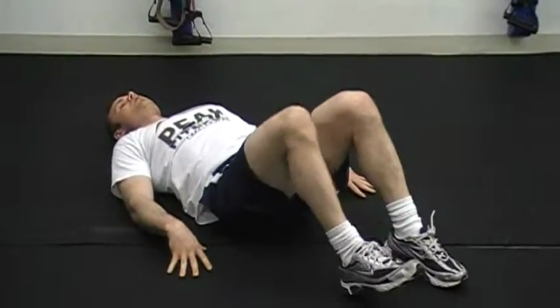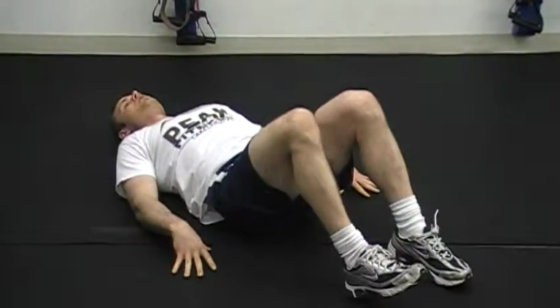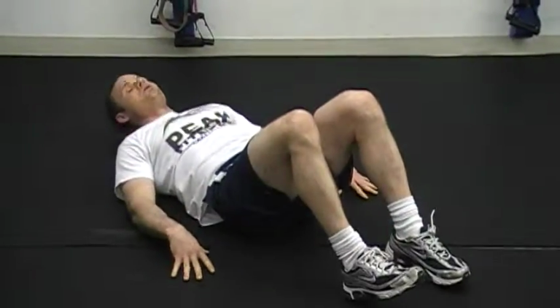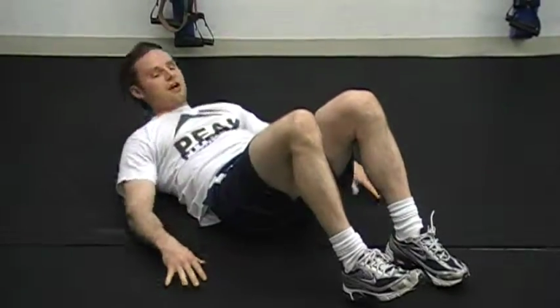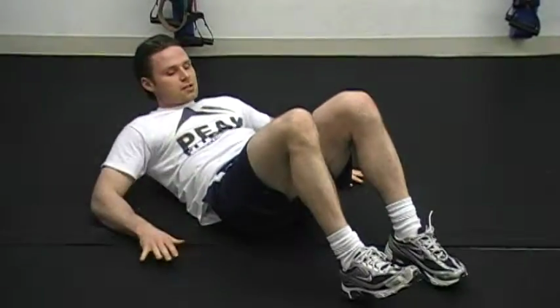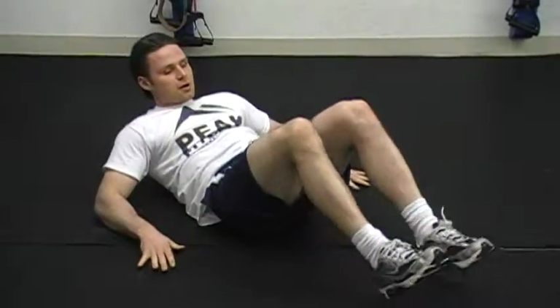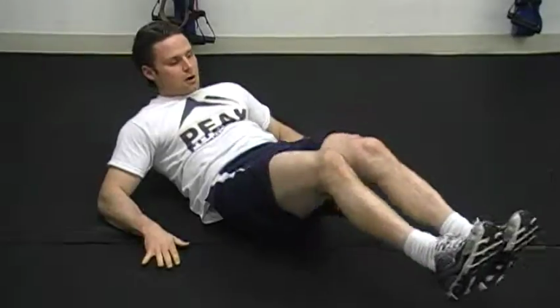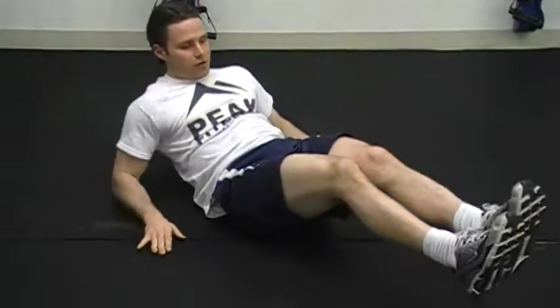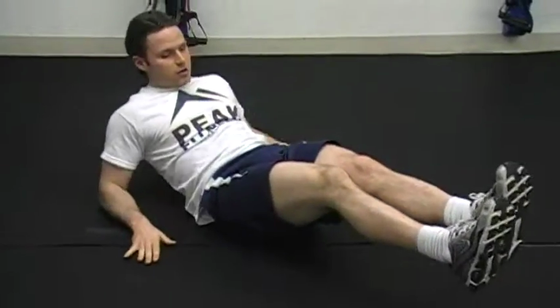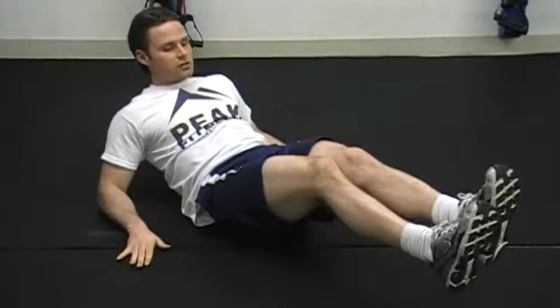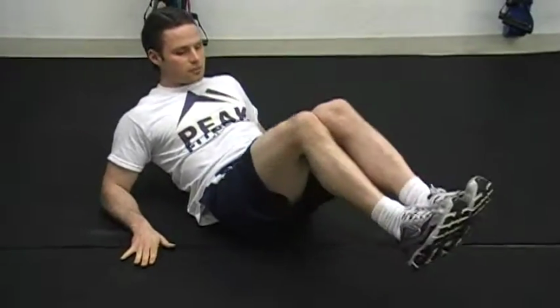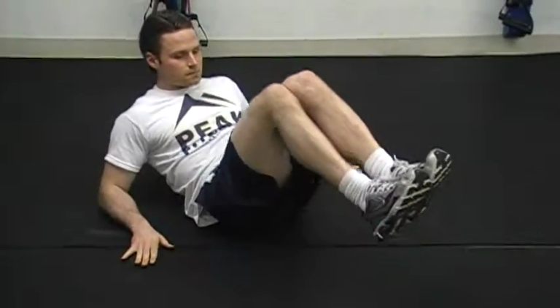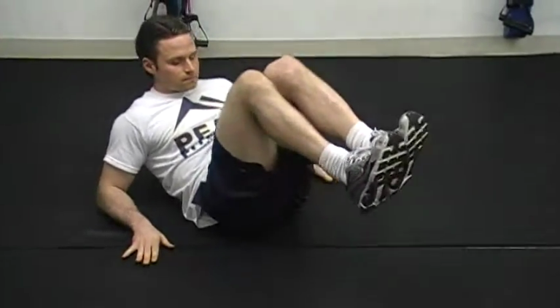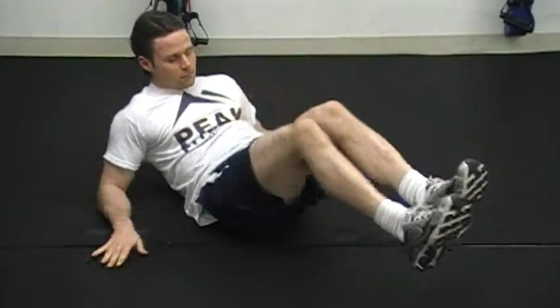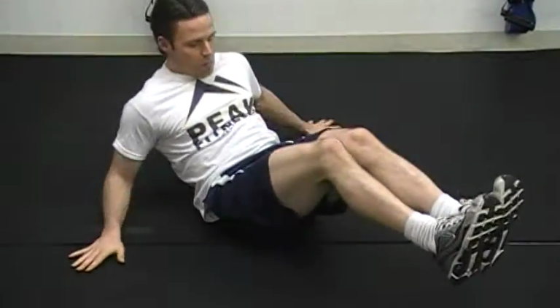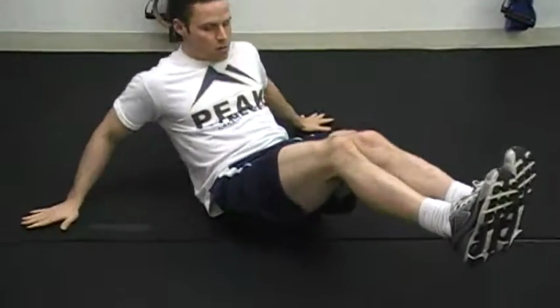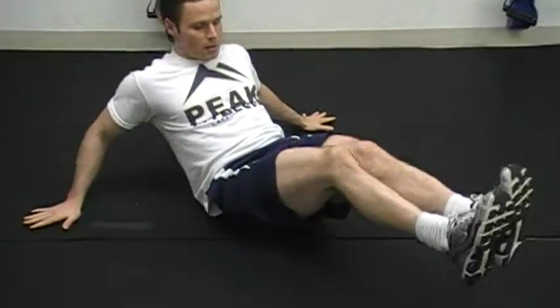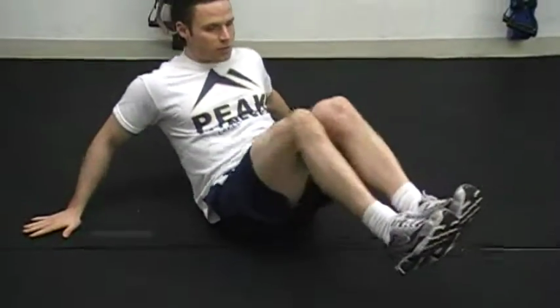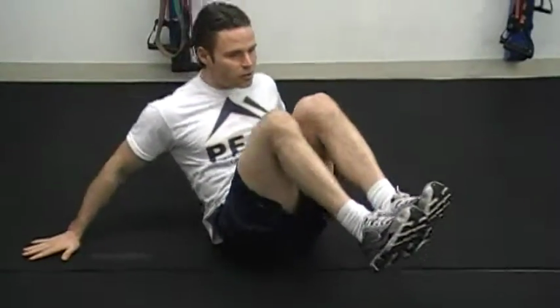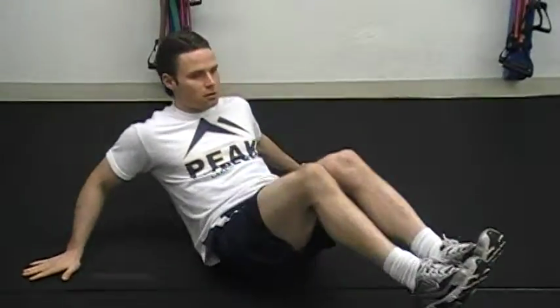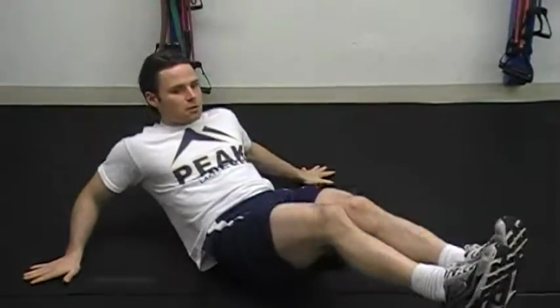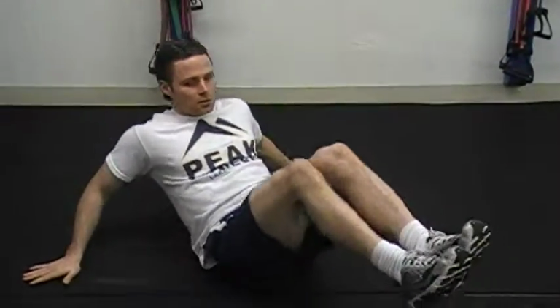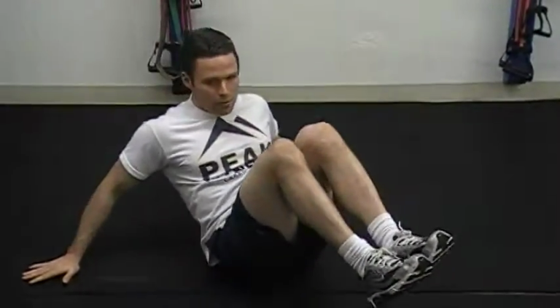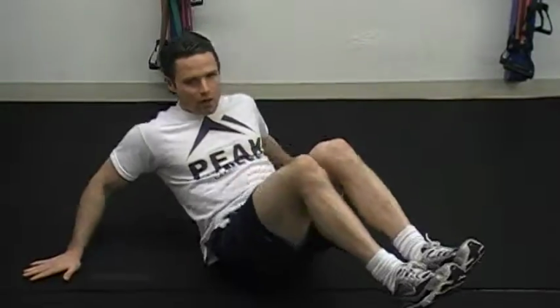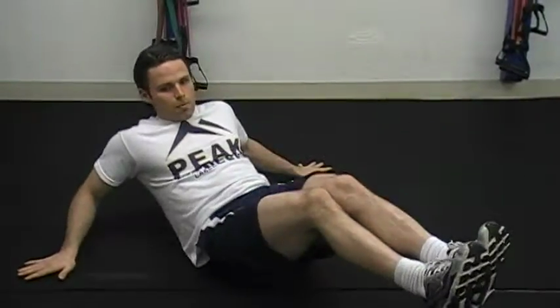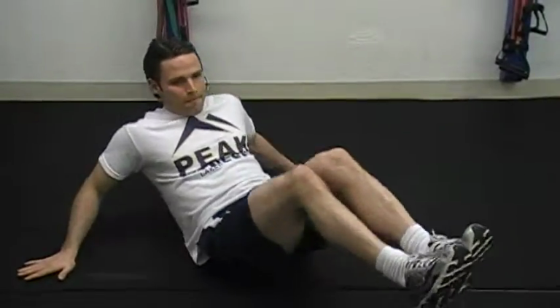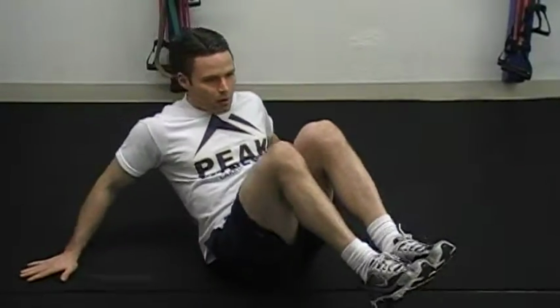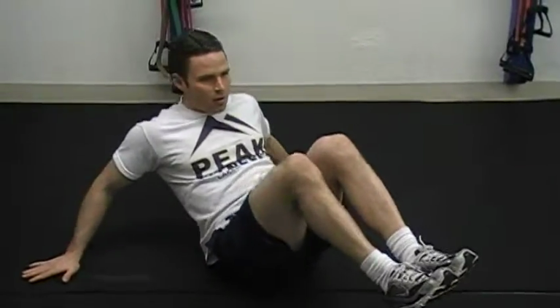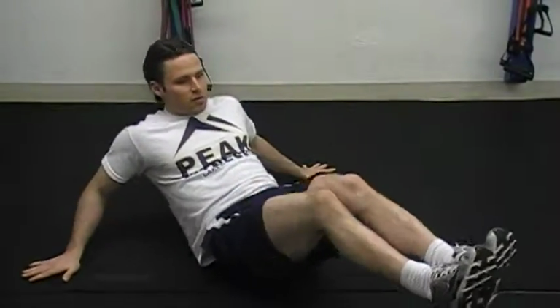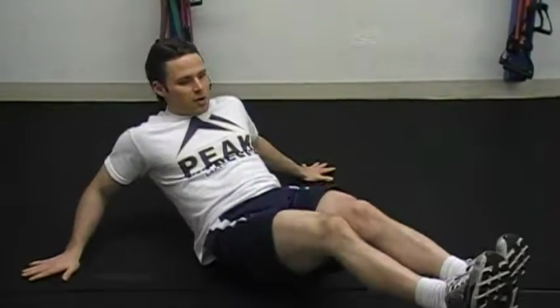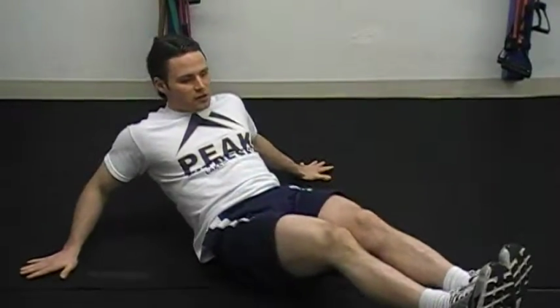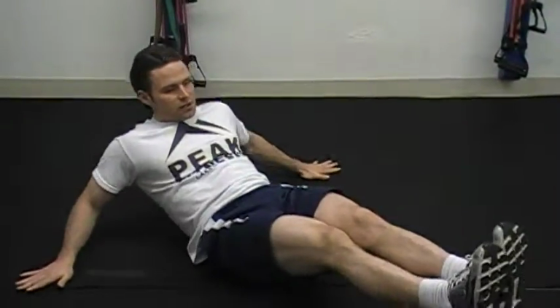The next exercise are V-crunches — hands behind you, coming together. Followed by V-sits.